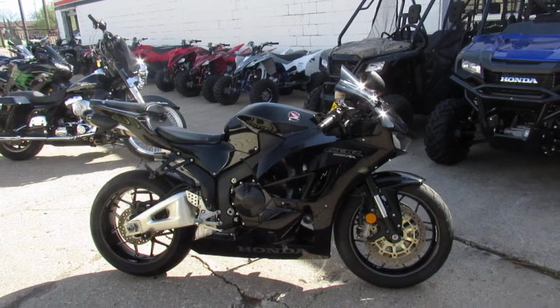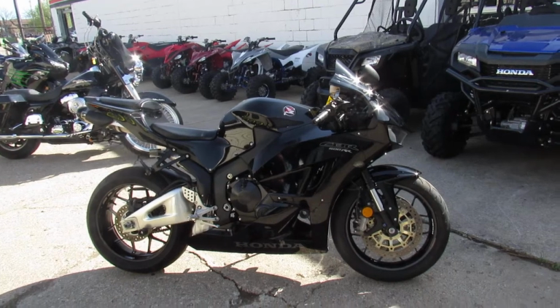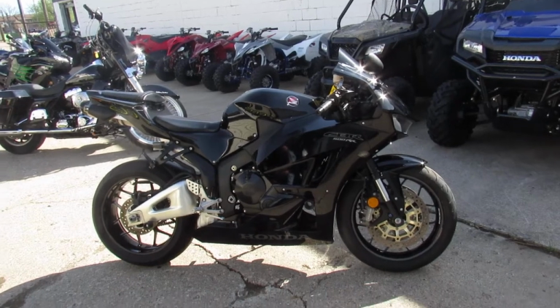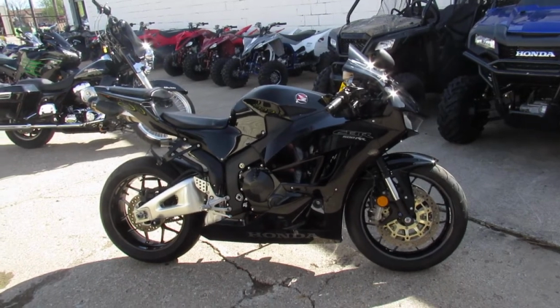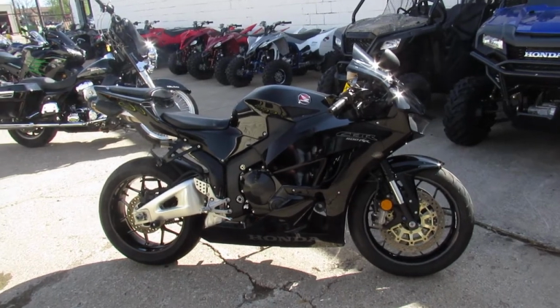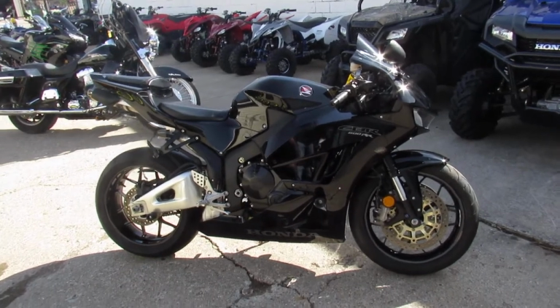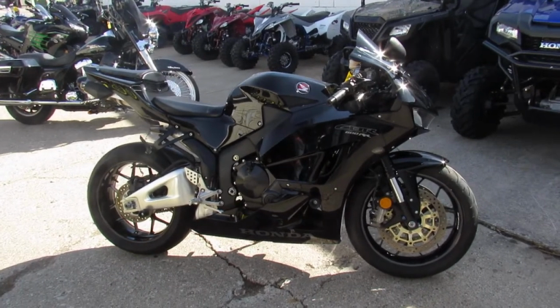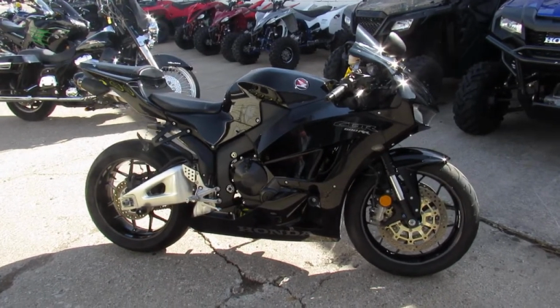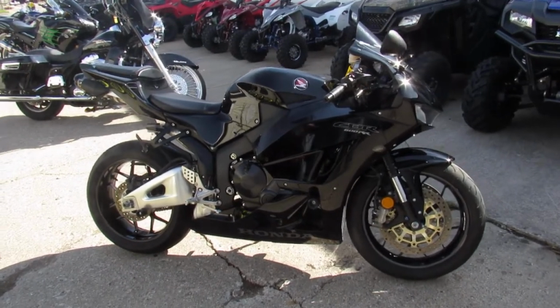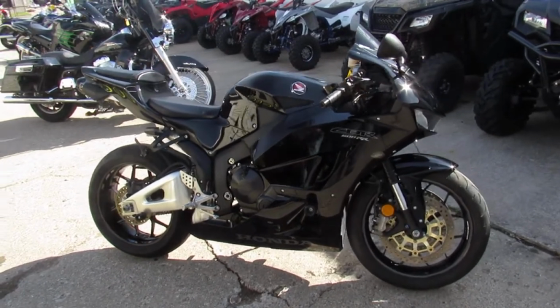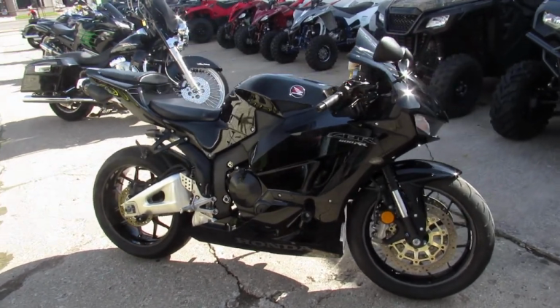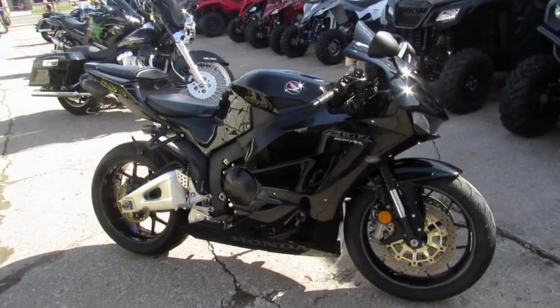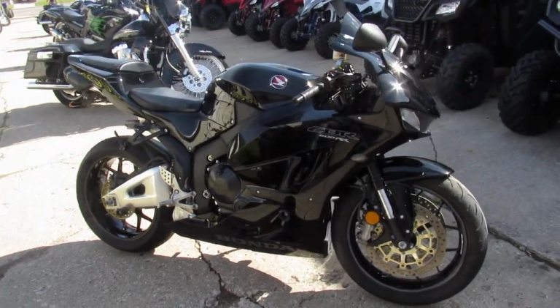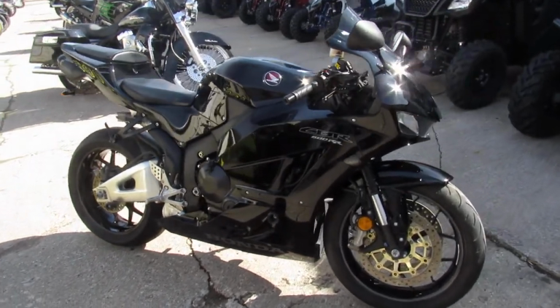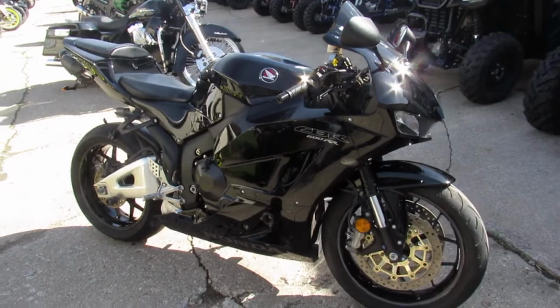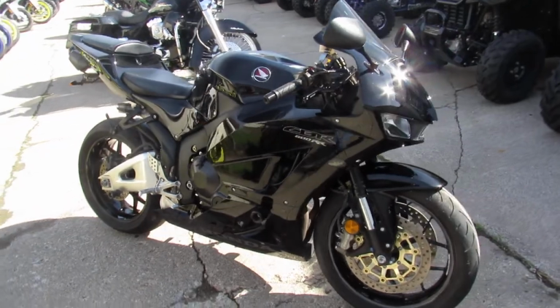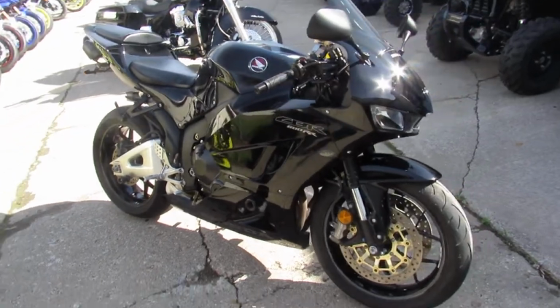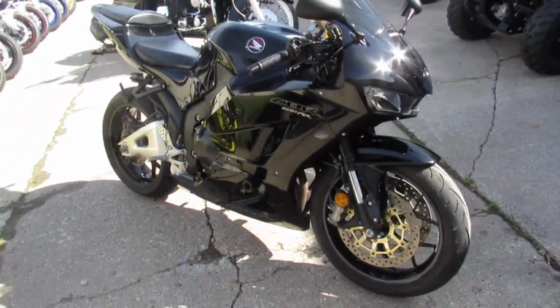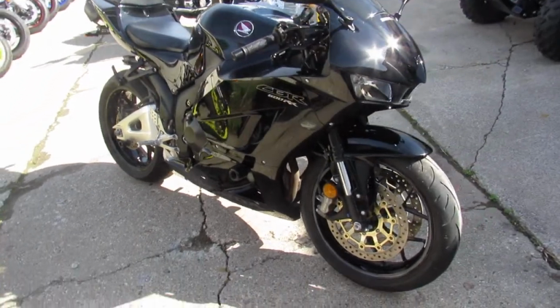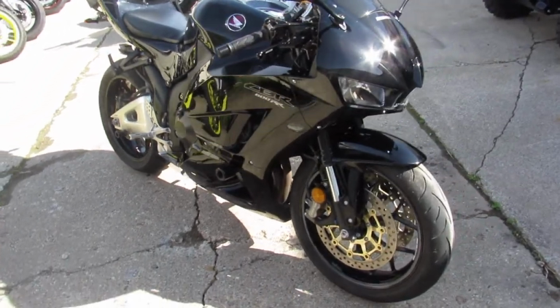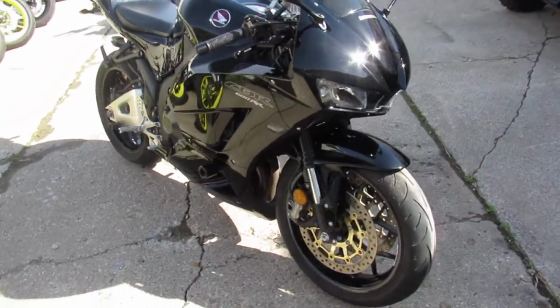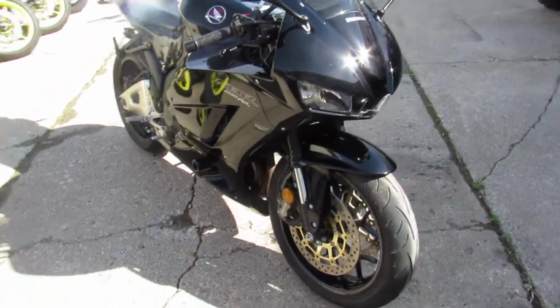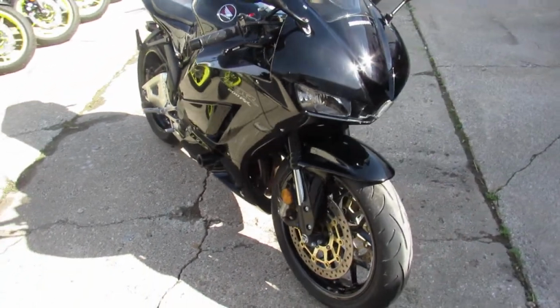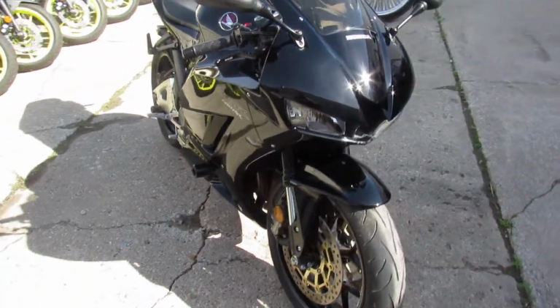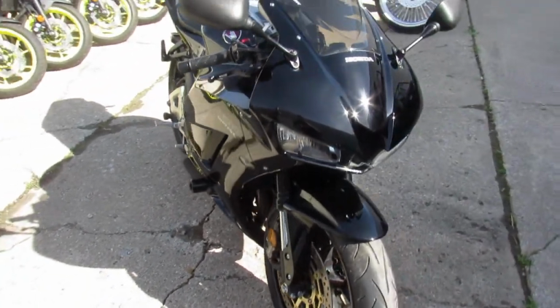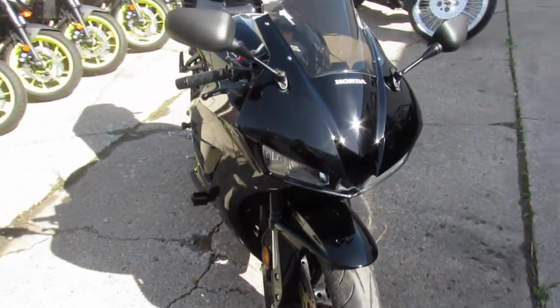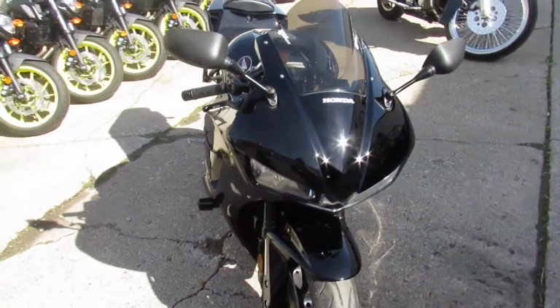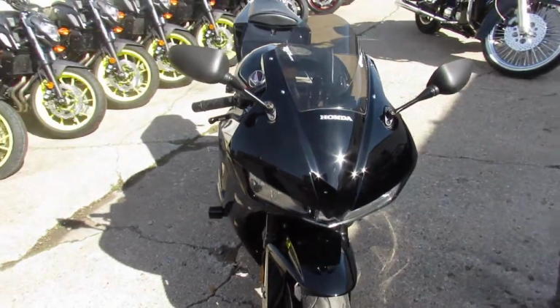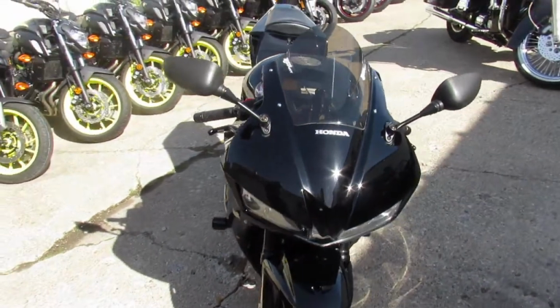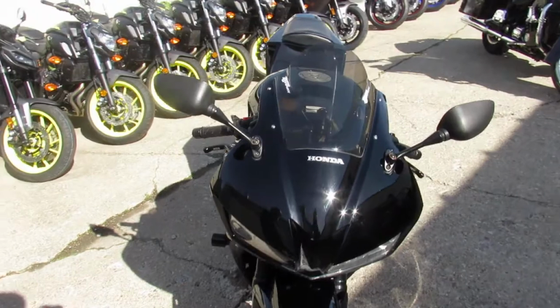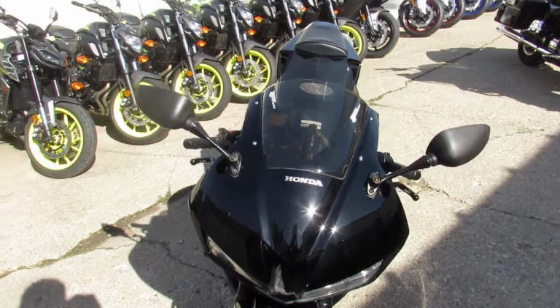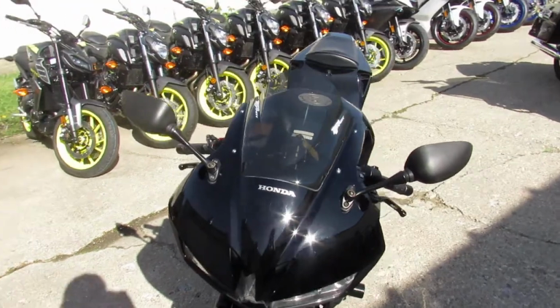Hey, anybody out there looking for a used sport bike? We got them here at Approval Power Sports. We got over 500 used bikes, over 200 used sport bikes. We got guaranteed financing, out-of-state financing, nationwide shipping.